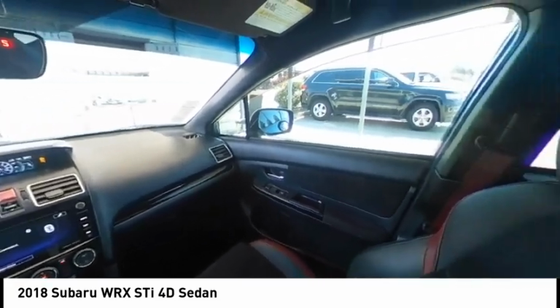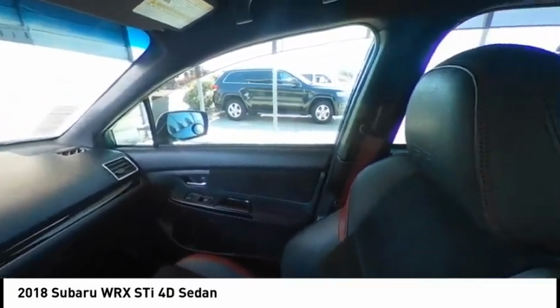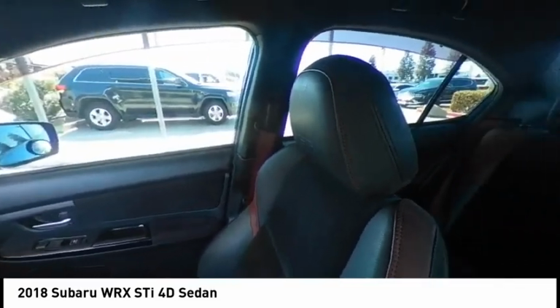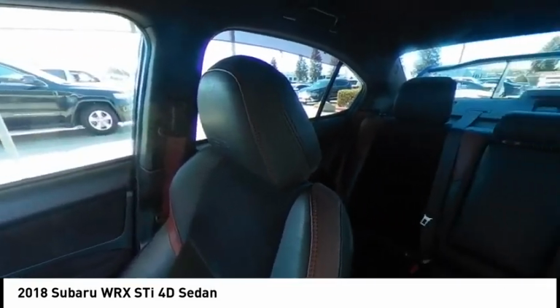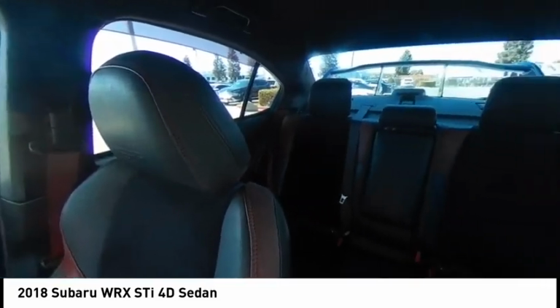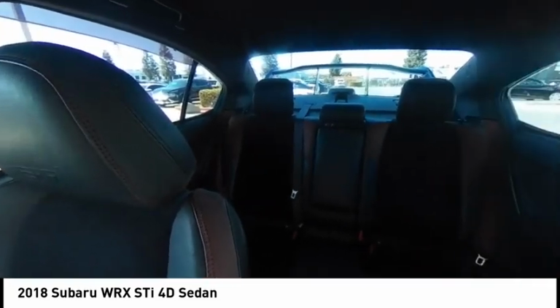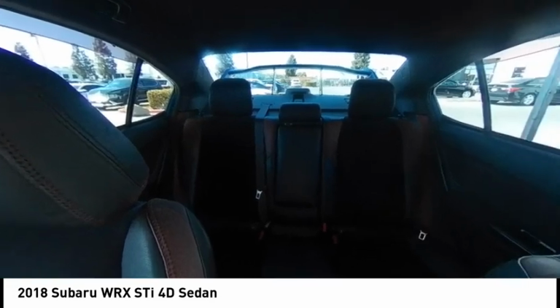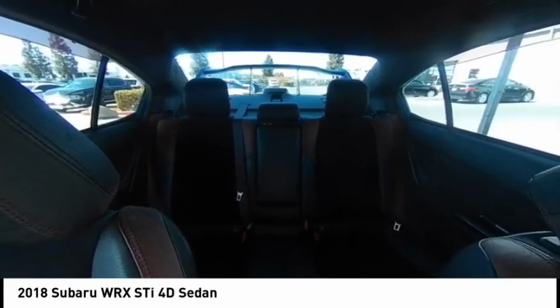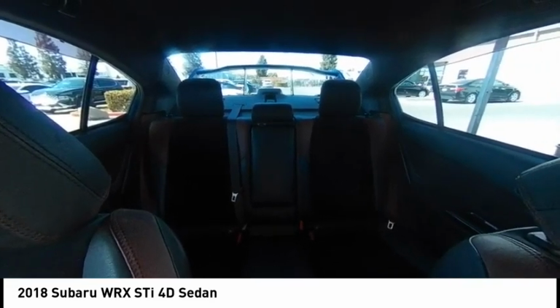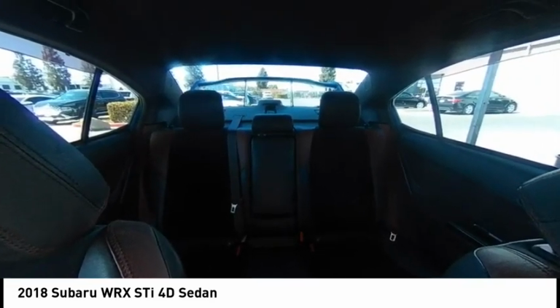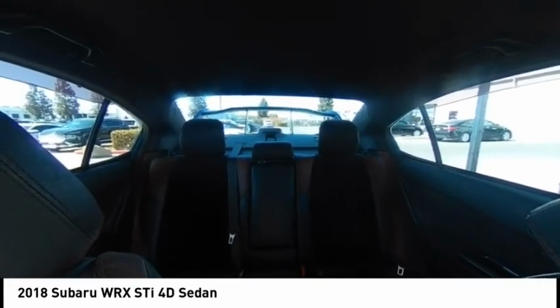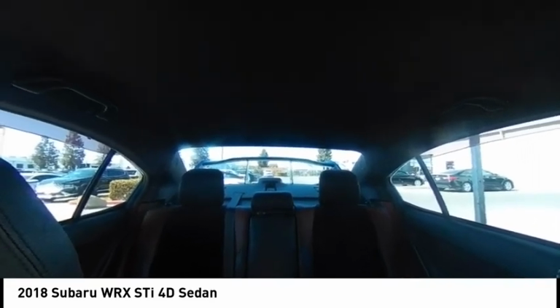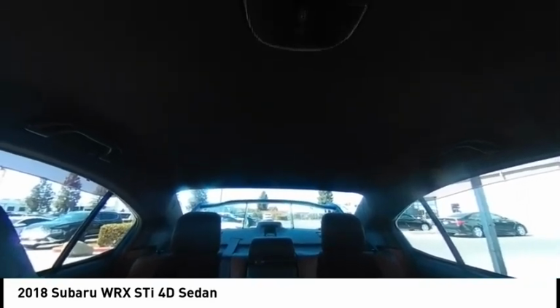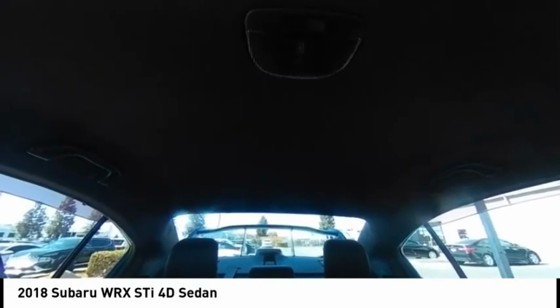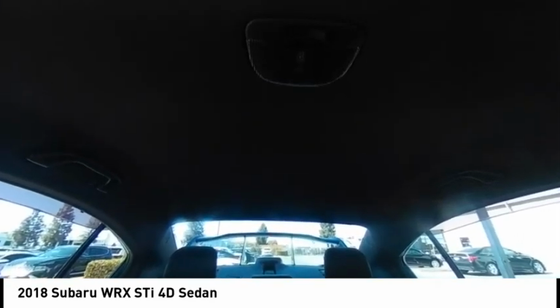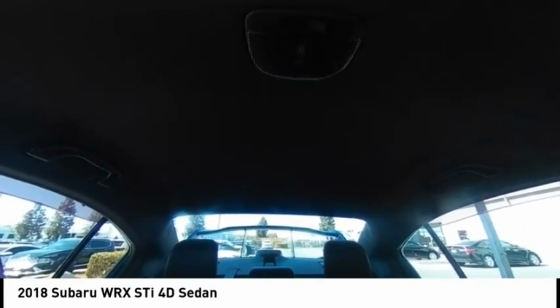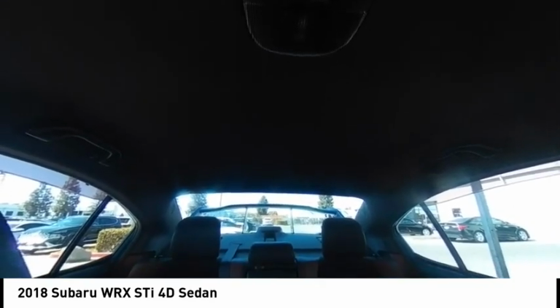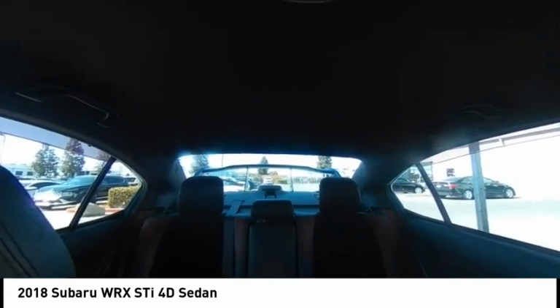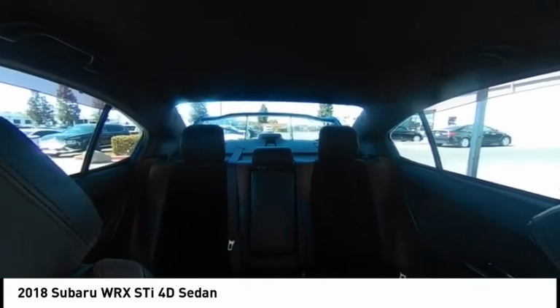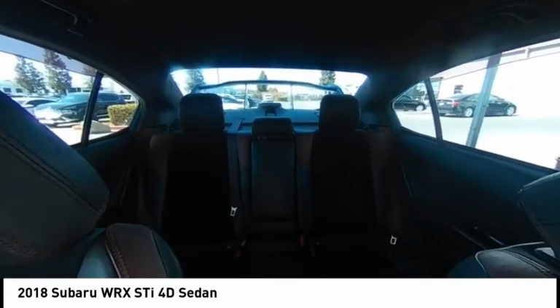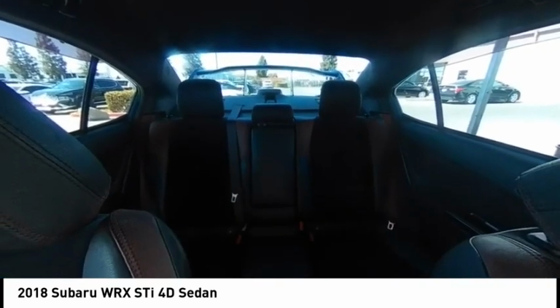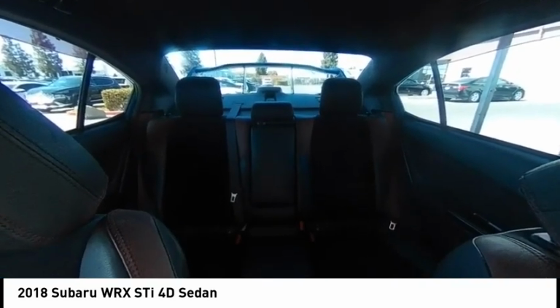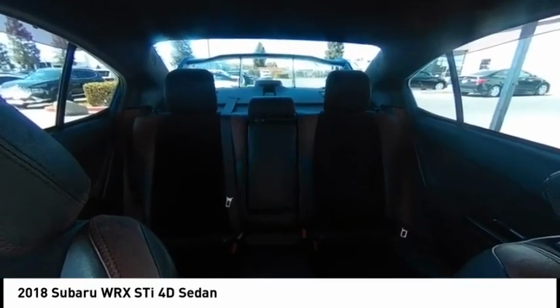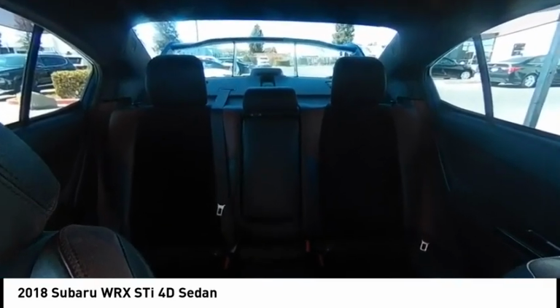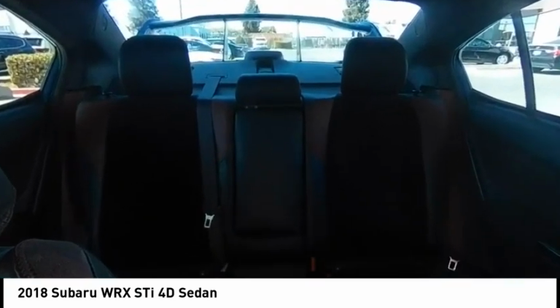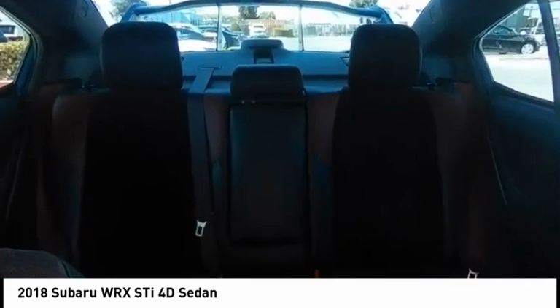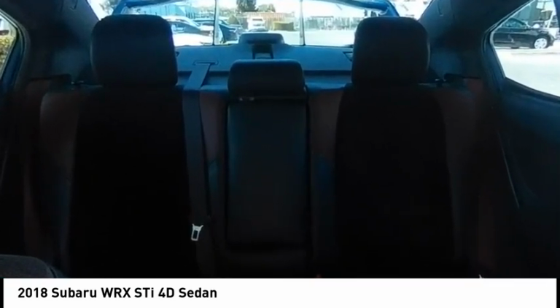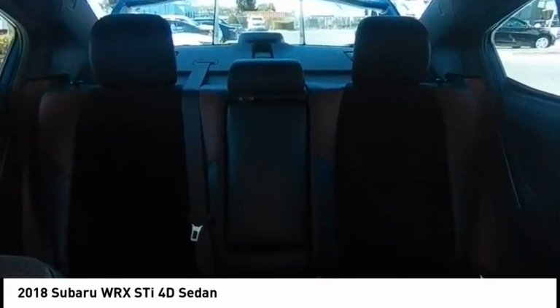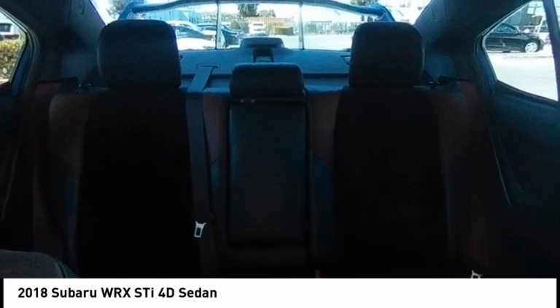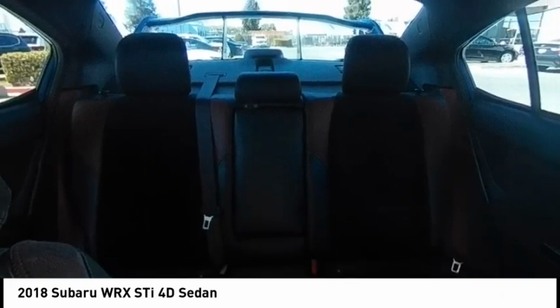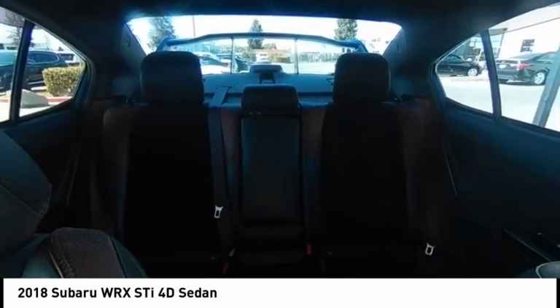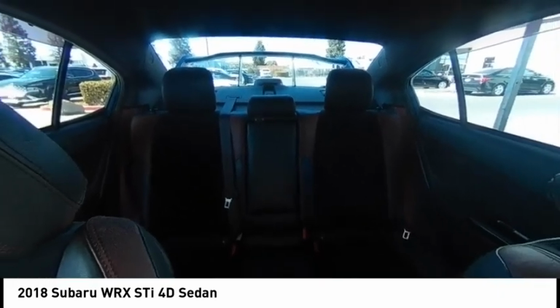Here are some of this vehicle's great options: electronic stability control, alloy wheels, rear spoiler, brake assist, traction control, remote keyless entry, fog lights, speed control, four-wheel disc brakes, and rear window defroster.